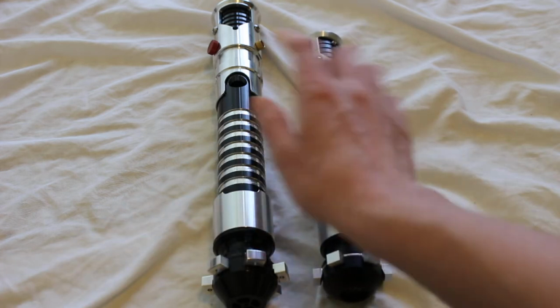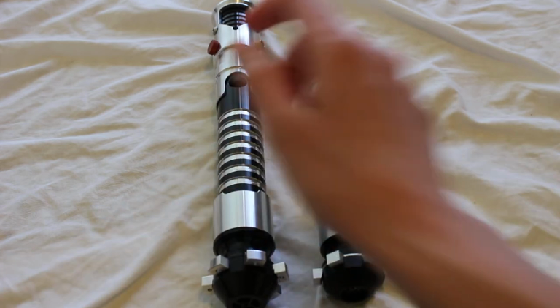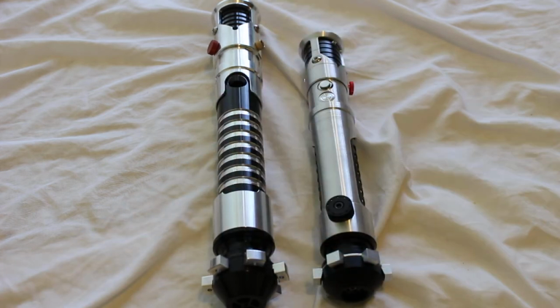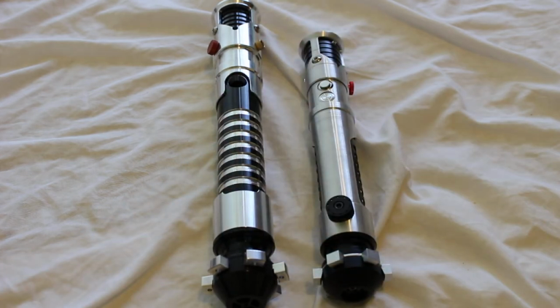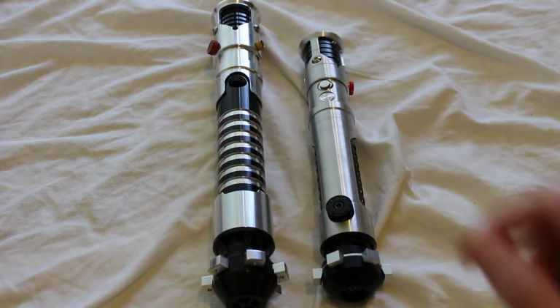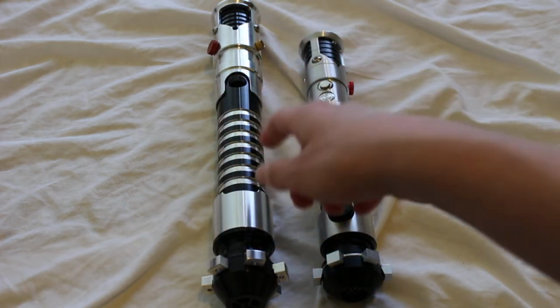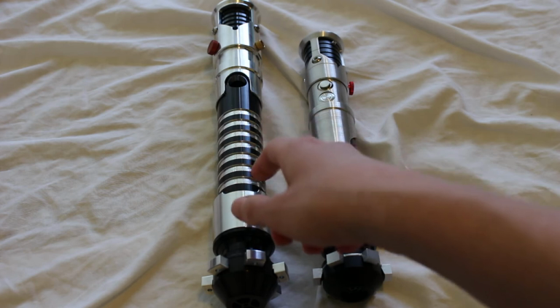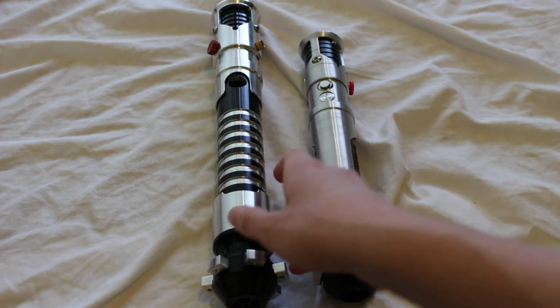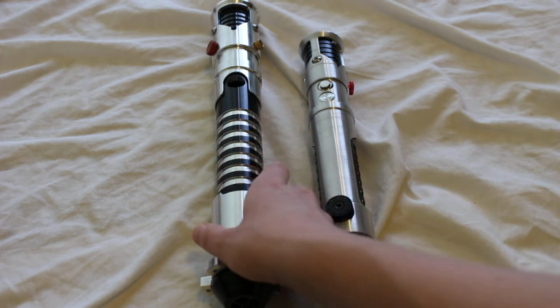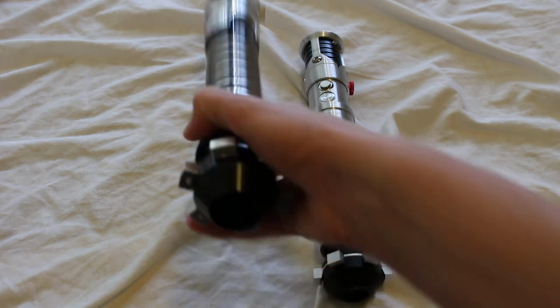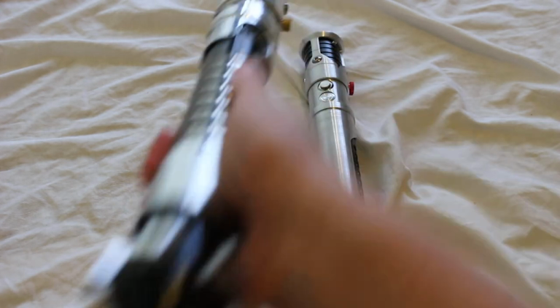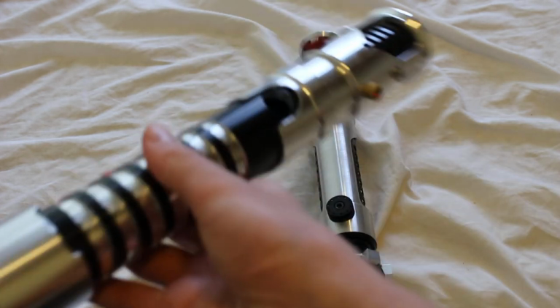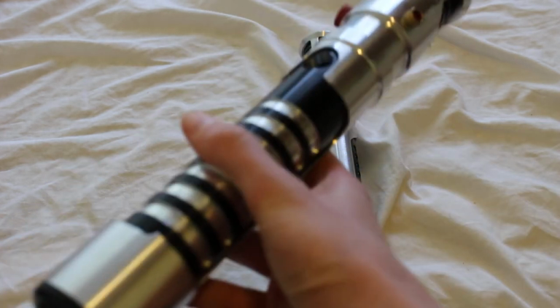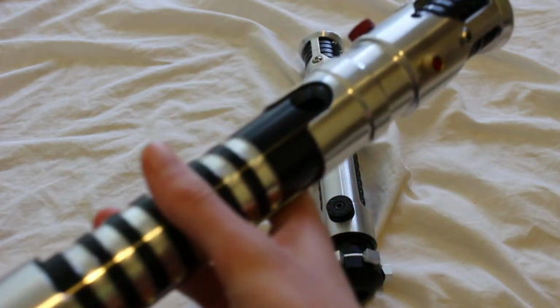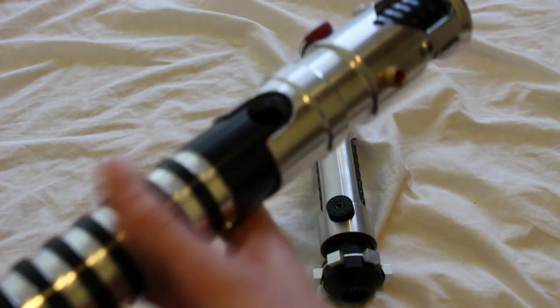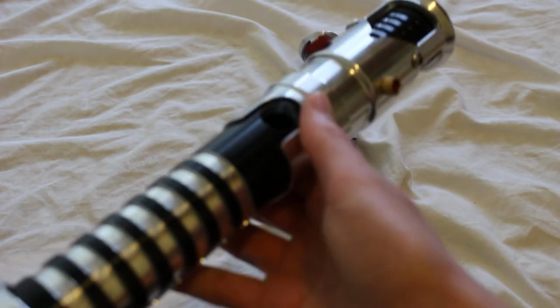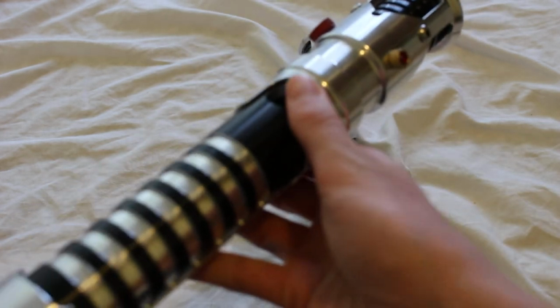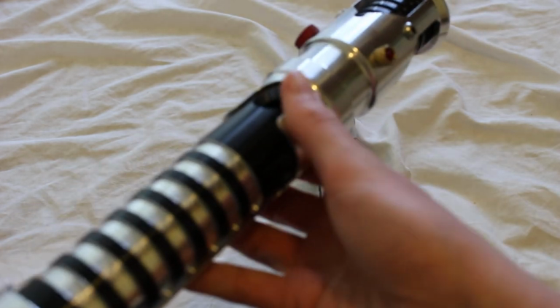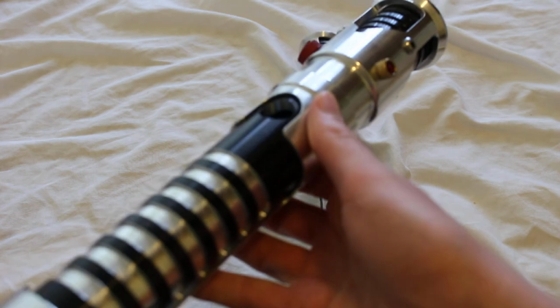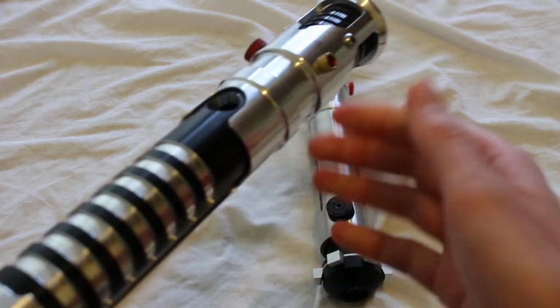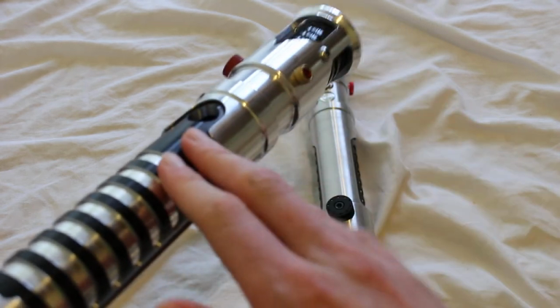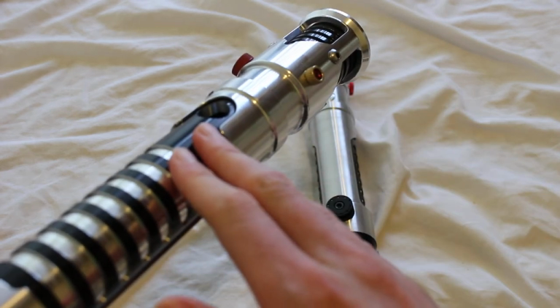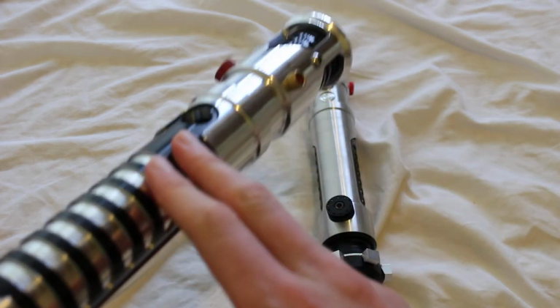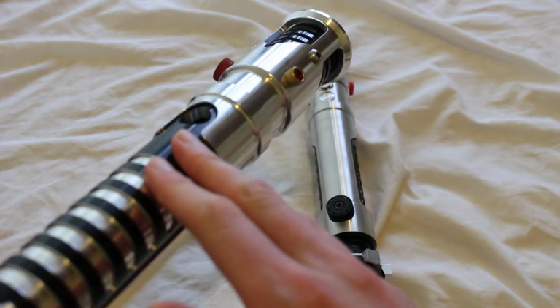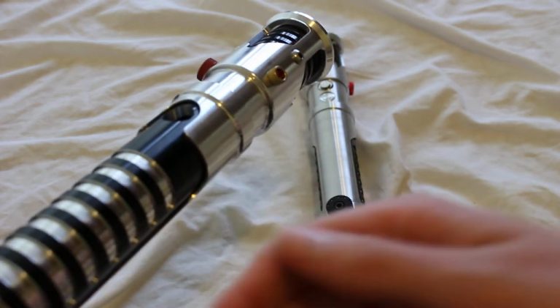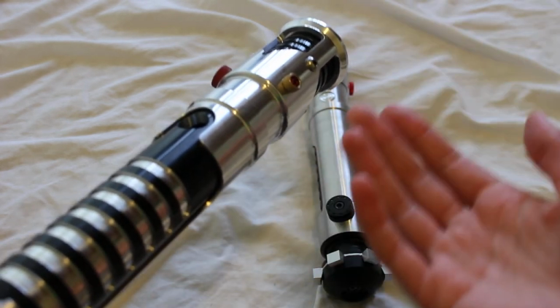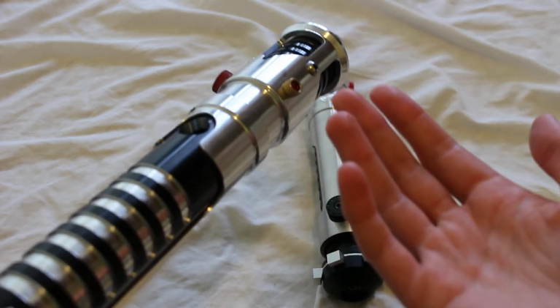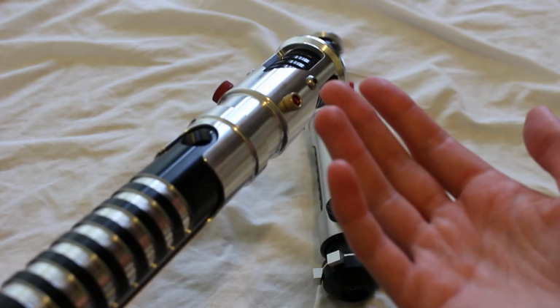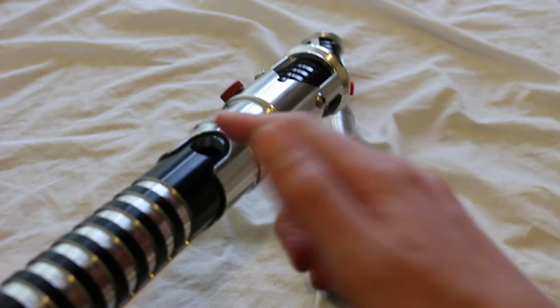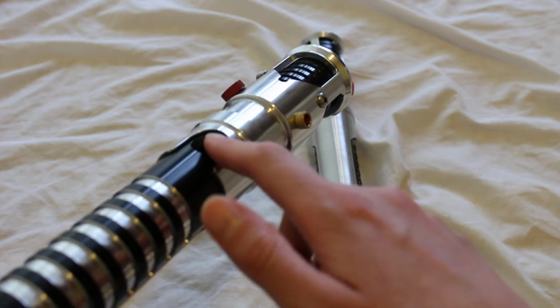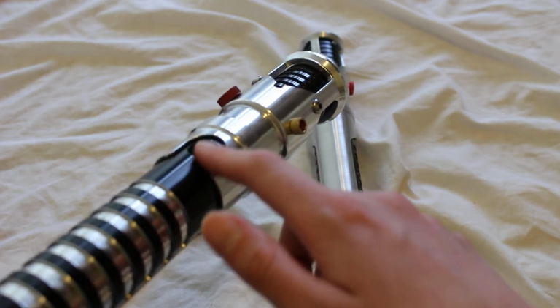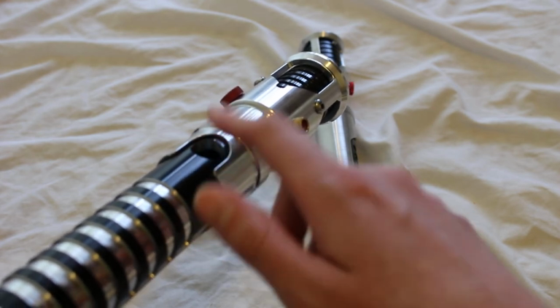On the left is an Ultra Saber's lightsaber hilt — this is the Guardian. You'll see there is no dummy switch installed on this hilt, and if you were going to use this as a display piece, it would be a little distracting to have this hole here.